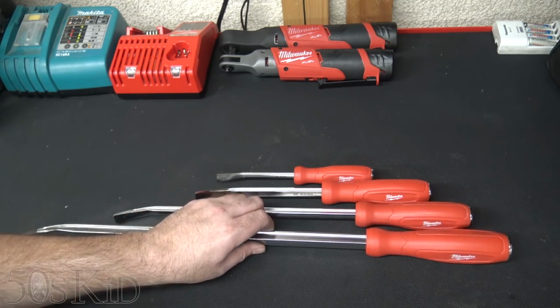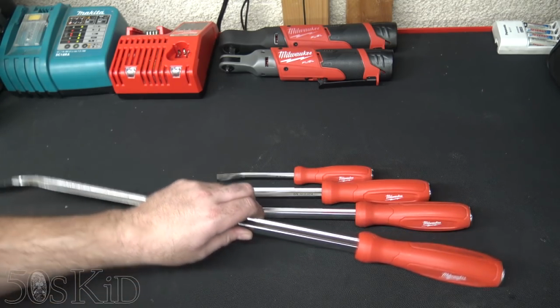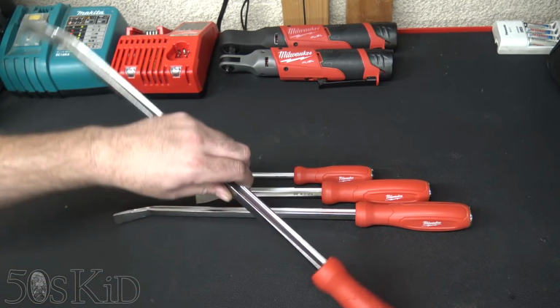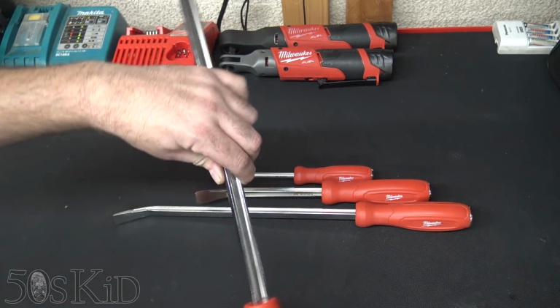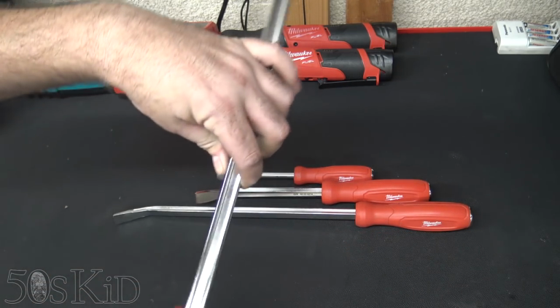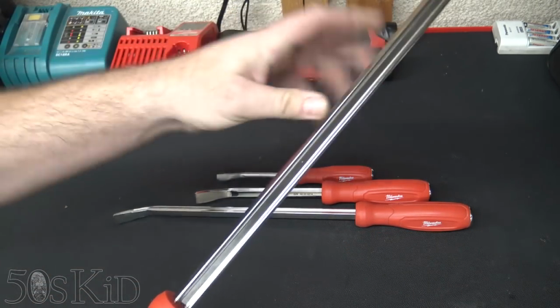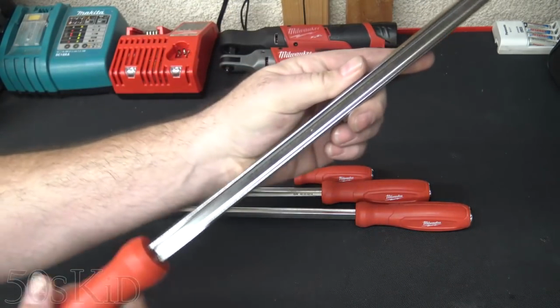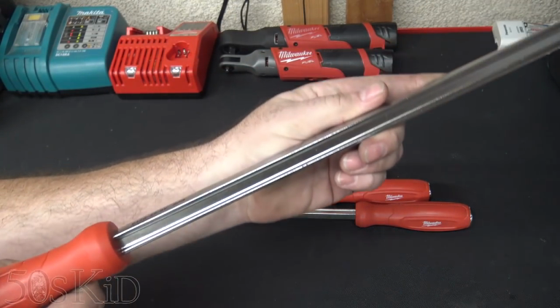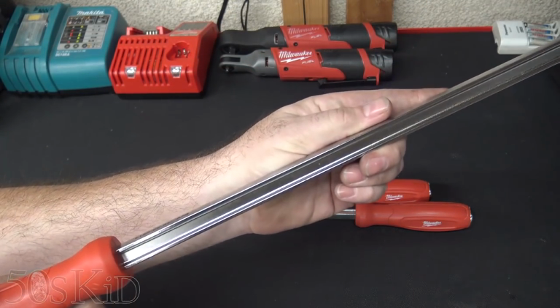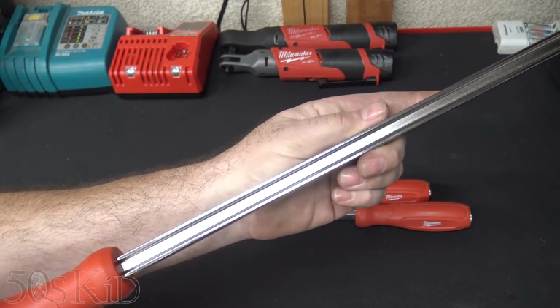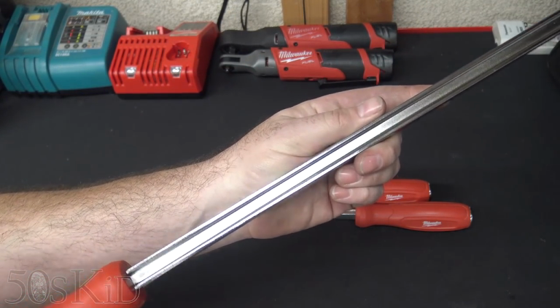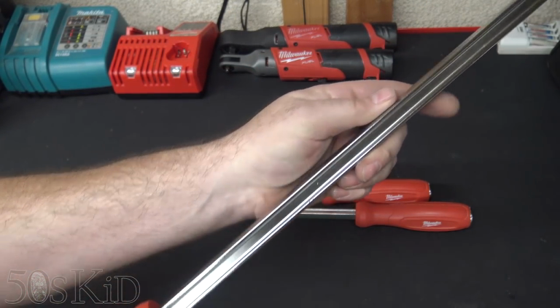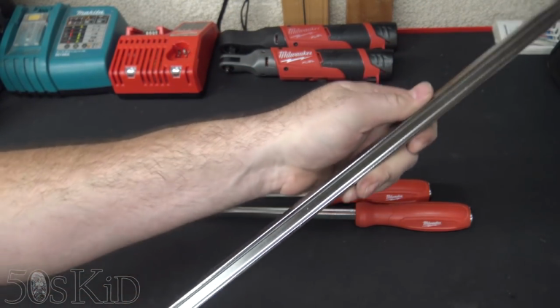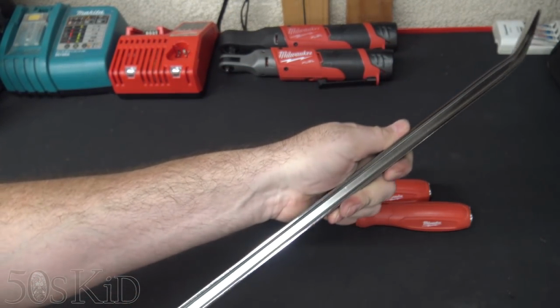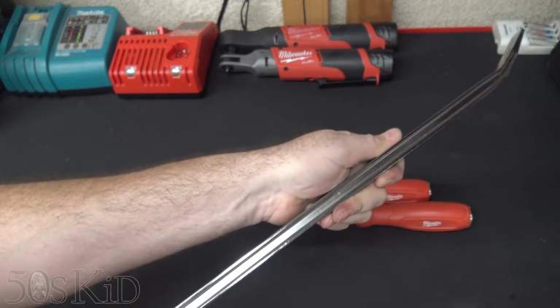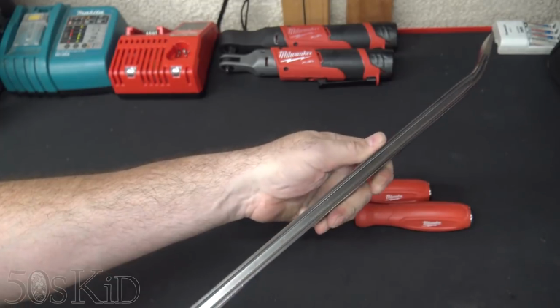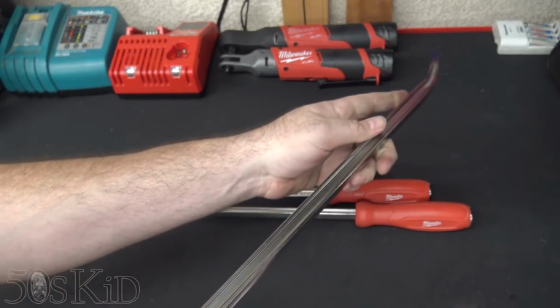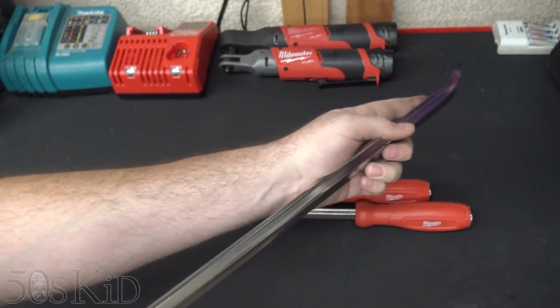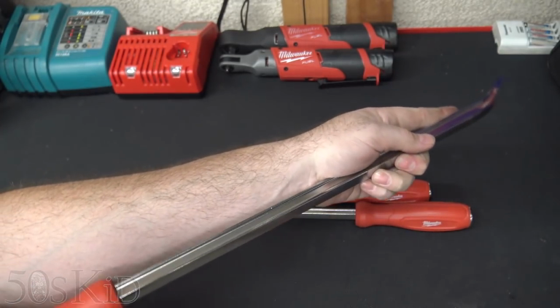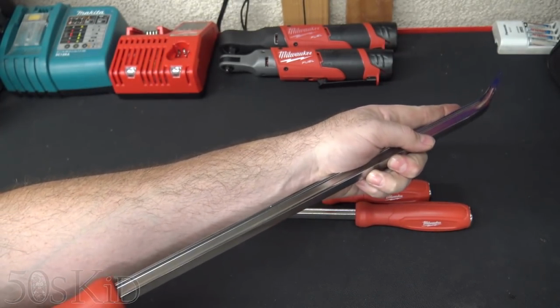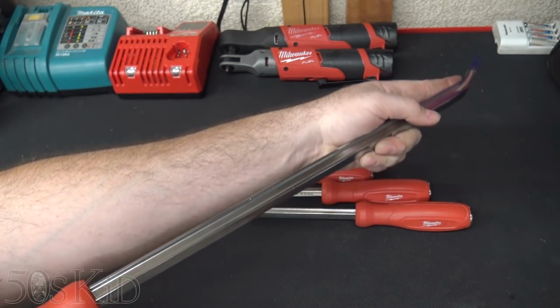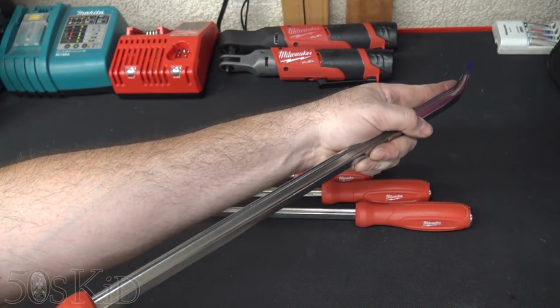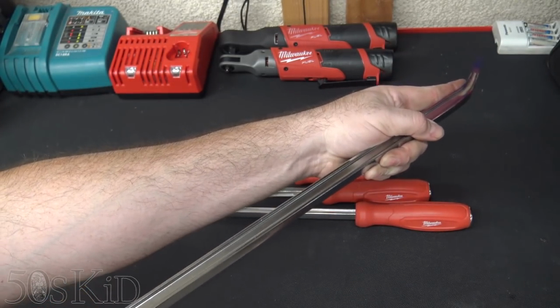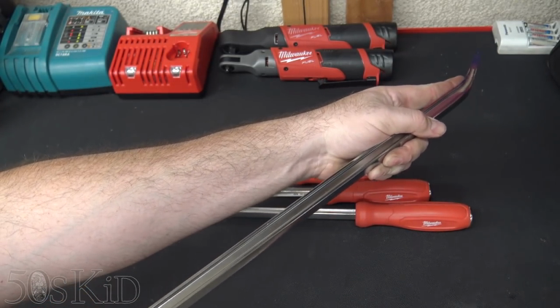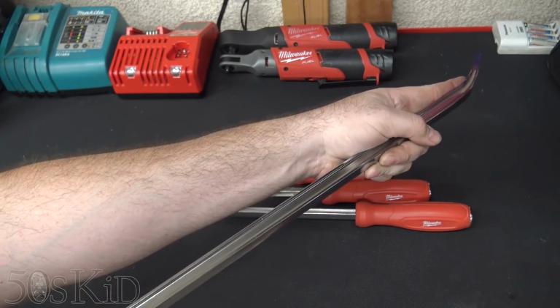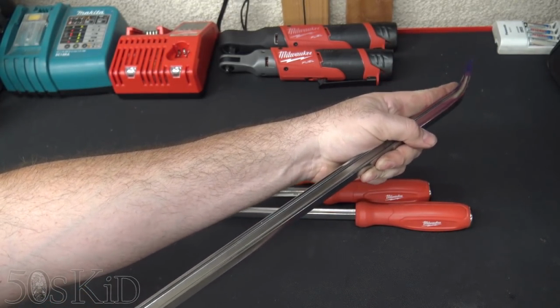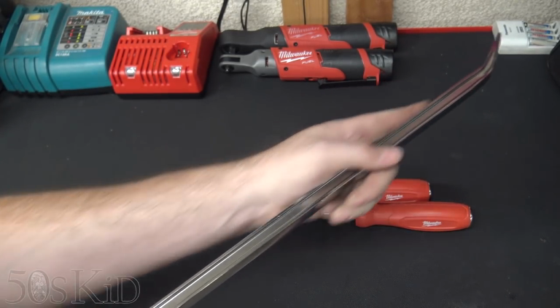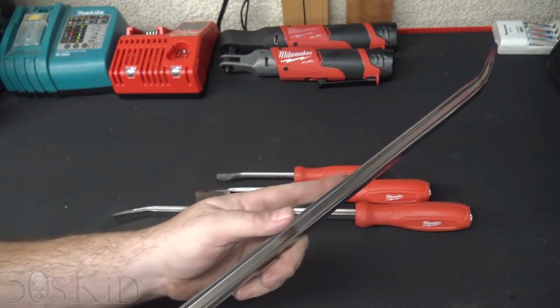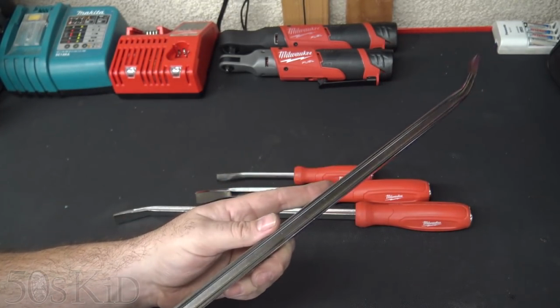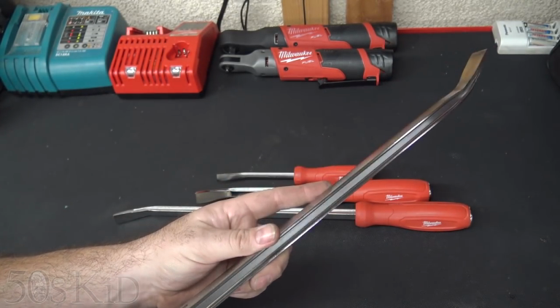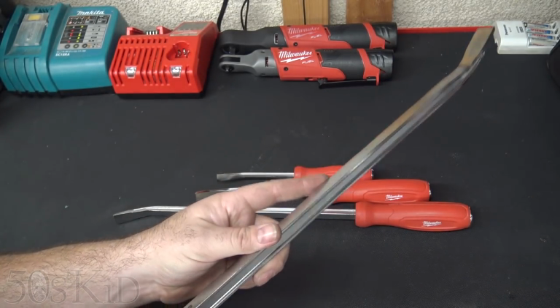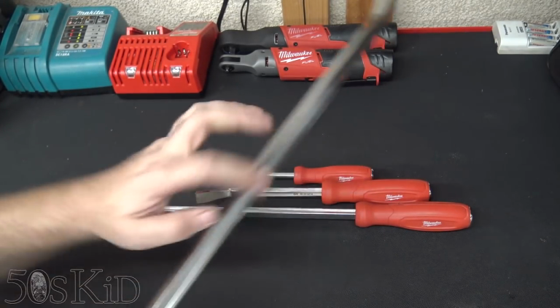They feature this nice I-beam construction, which makes them extra stiff when you actually go to use them. They won't flex as easily as normal pry bars will.